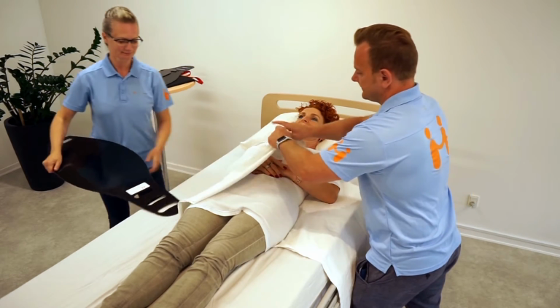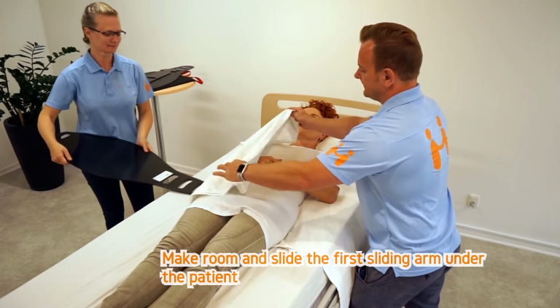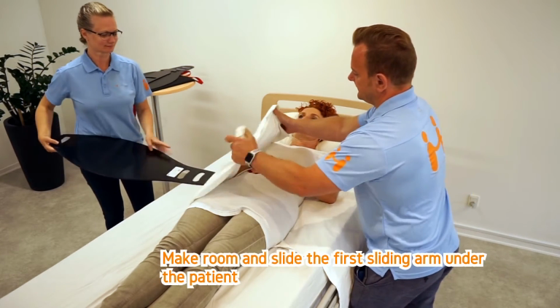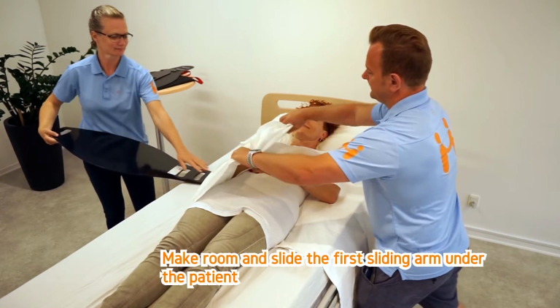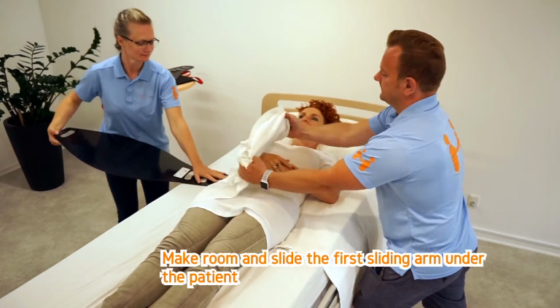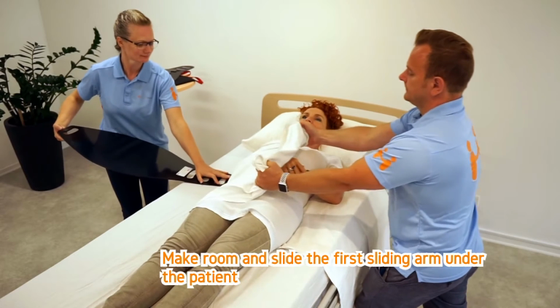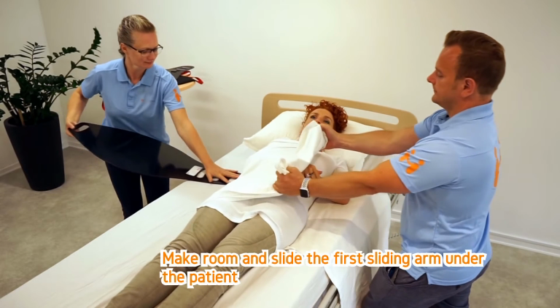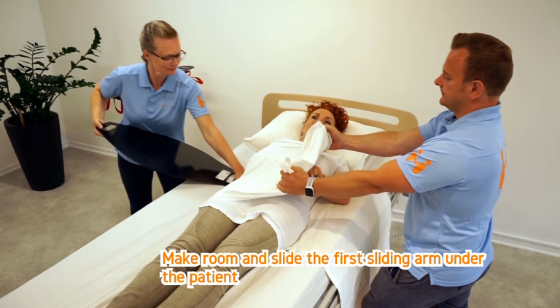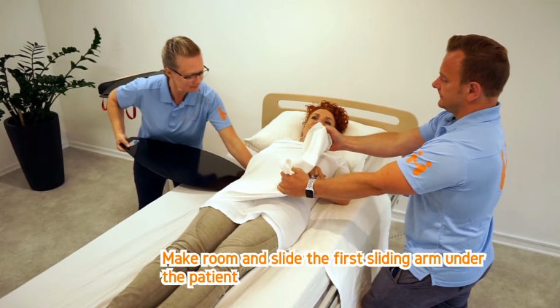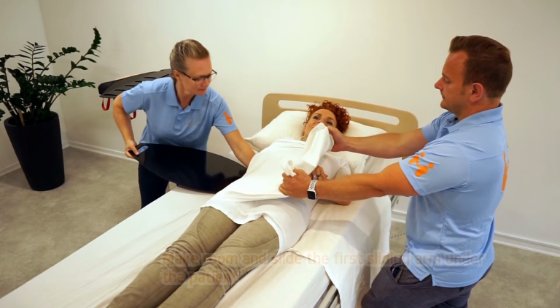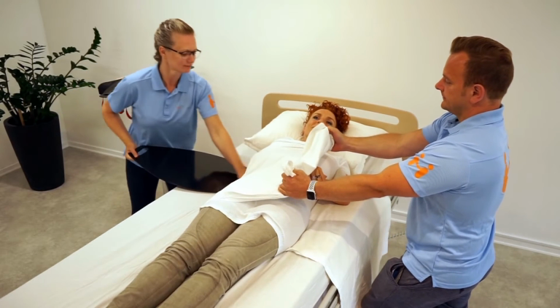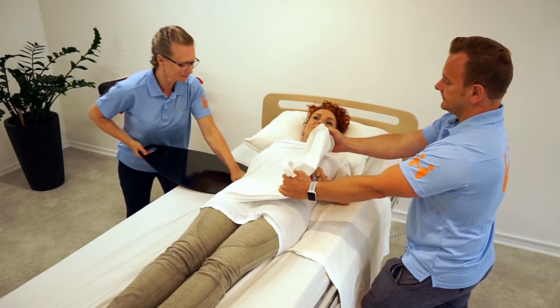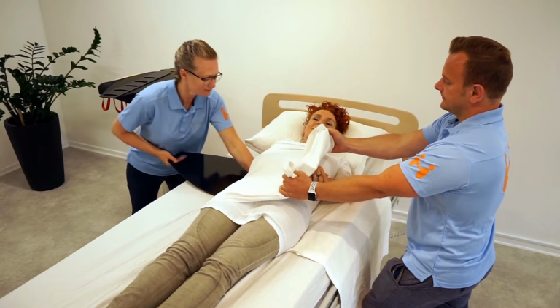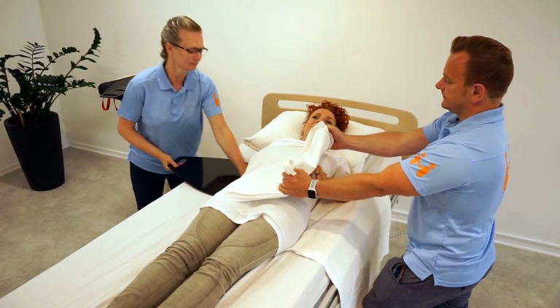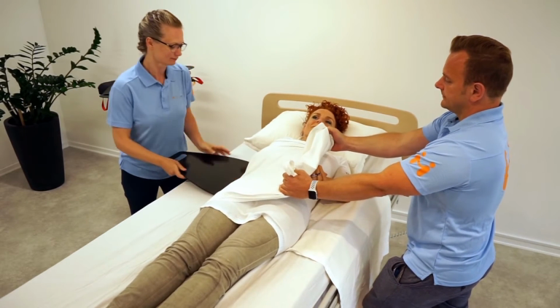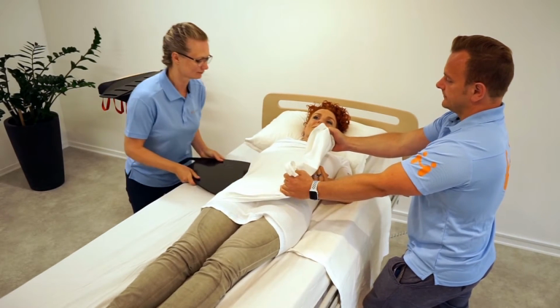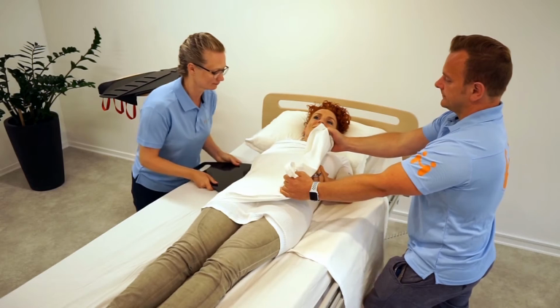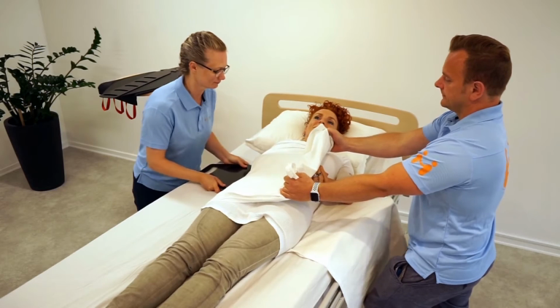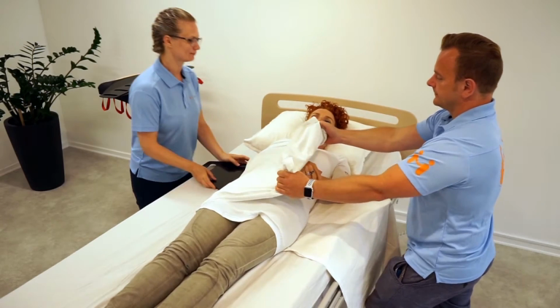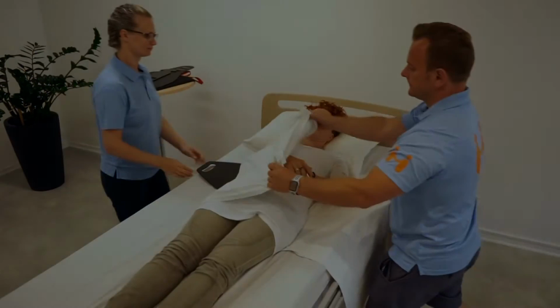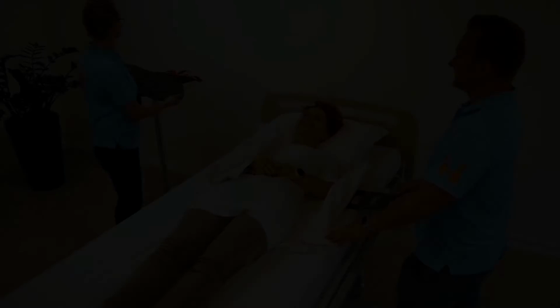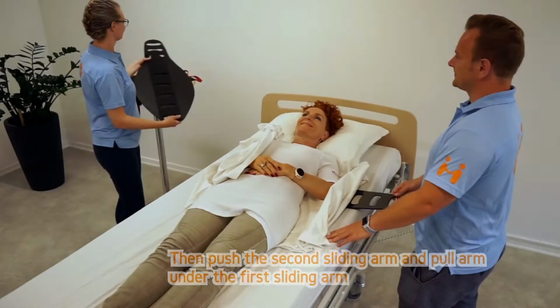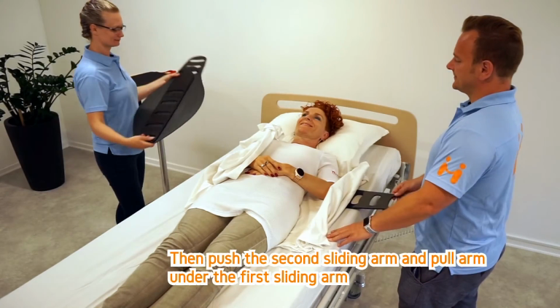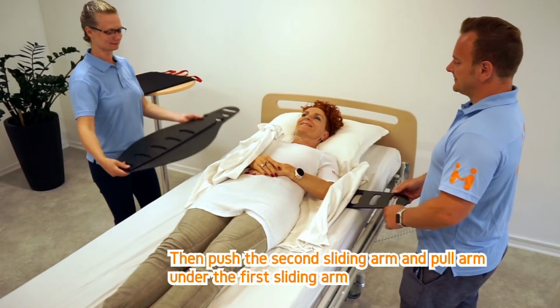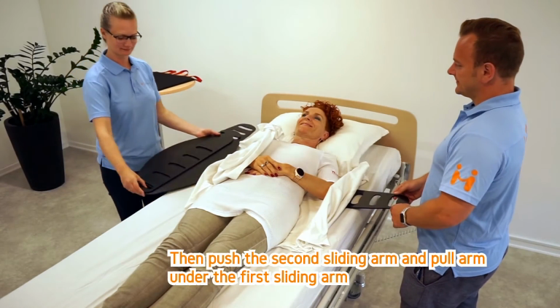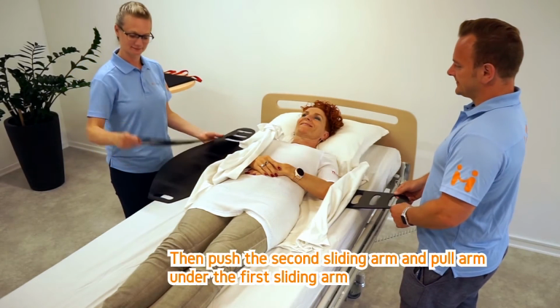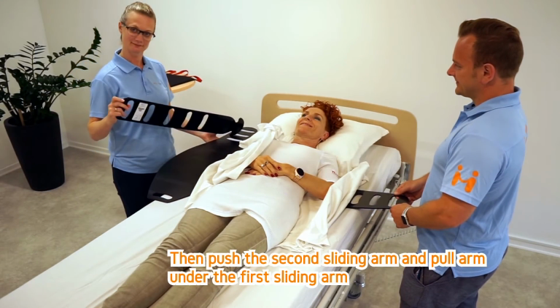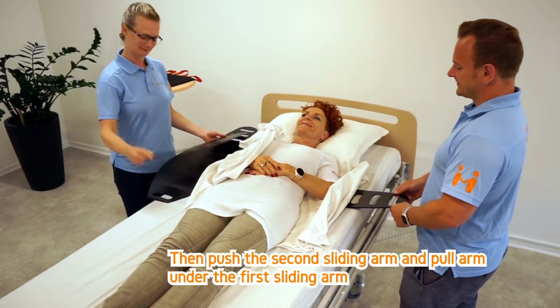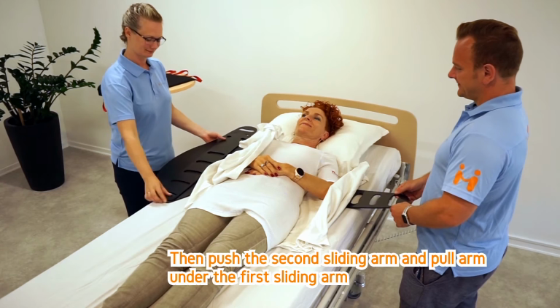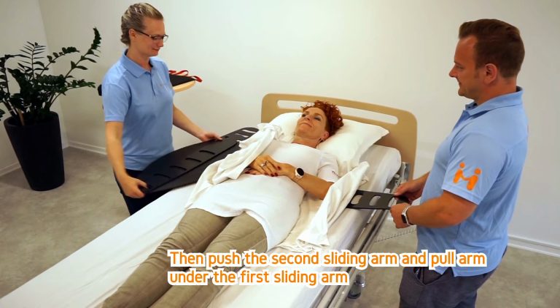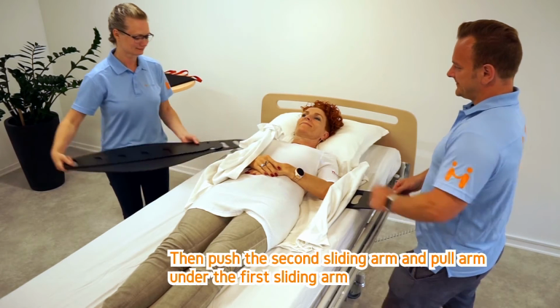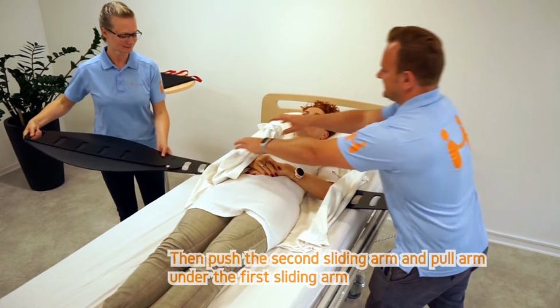Make room and slide the first sliding arm under the patient. Then push the second sliding arm and pull arm under the first sliding arm.